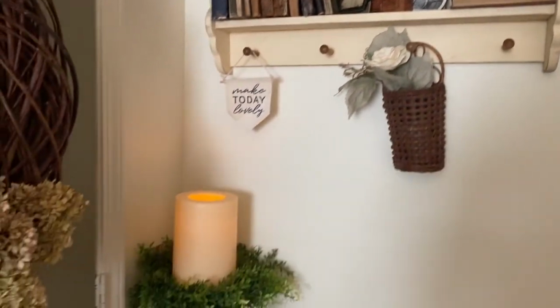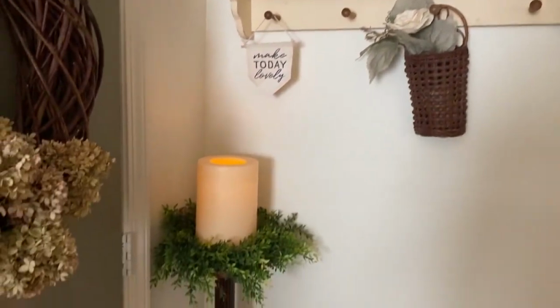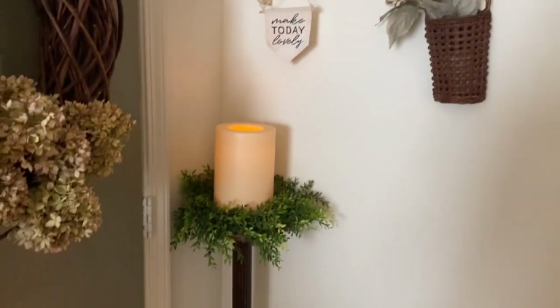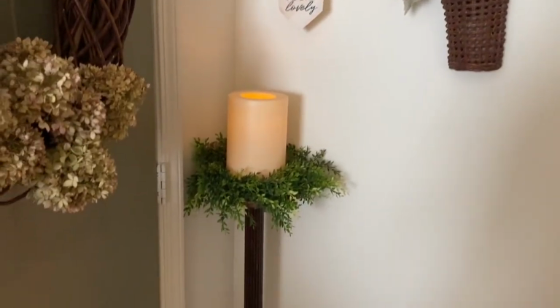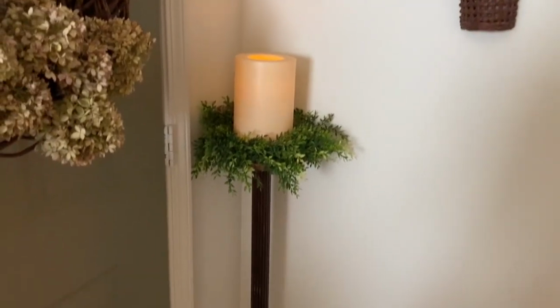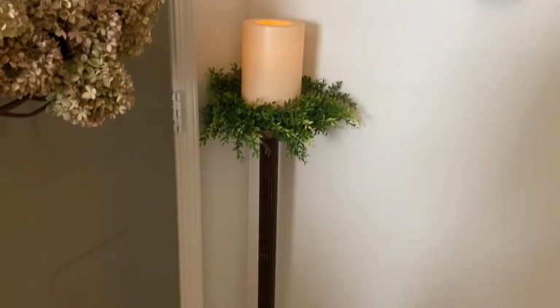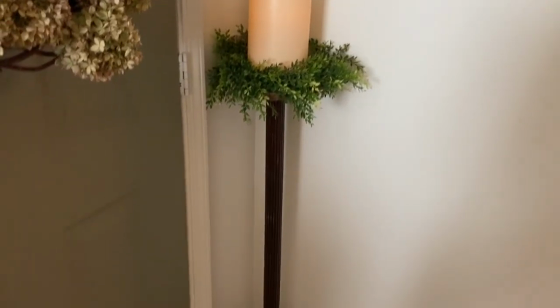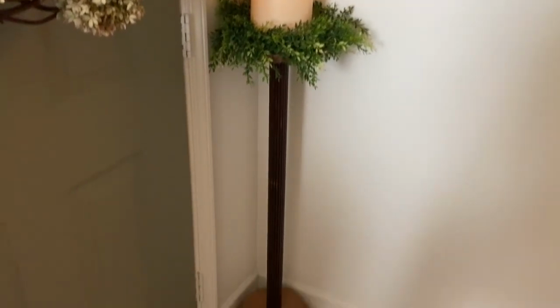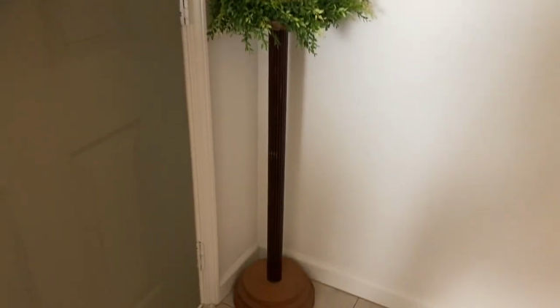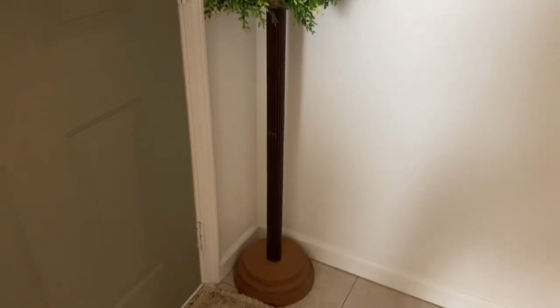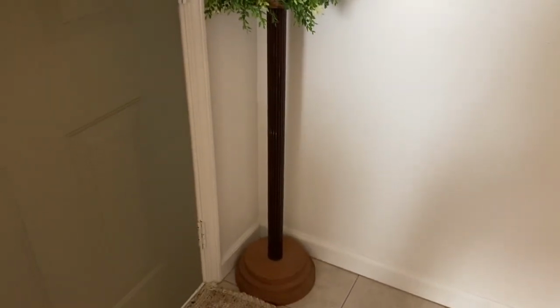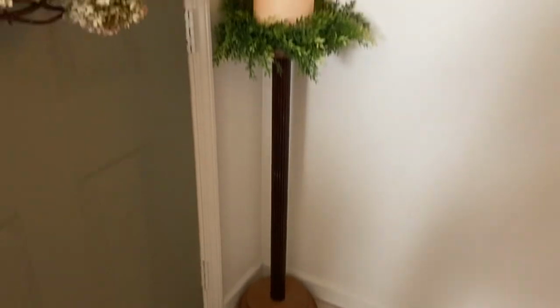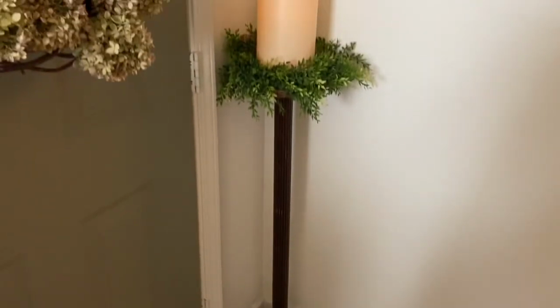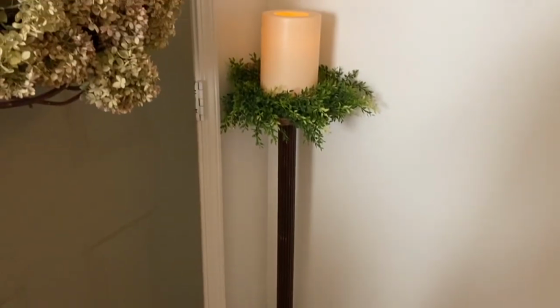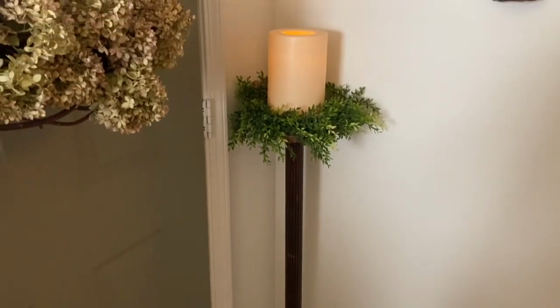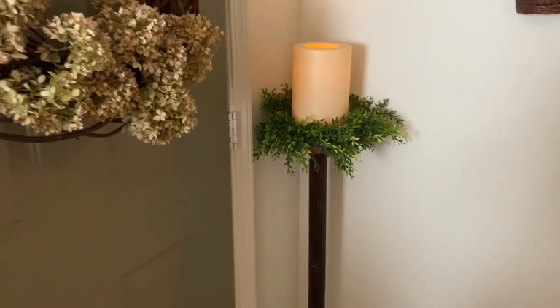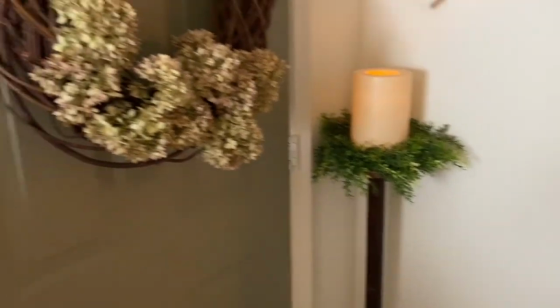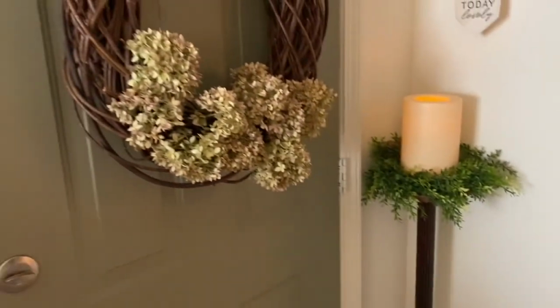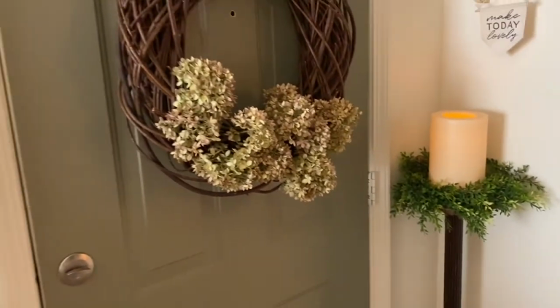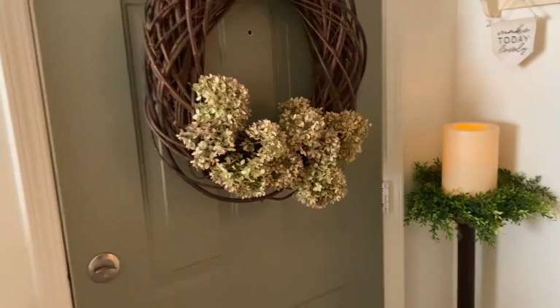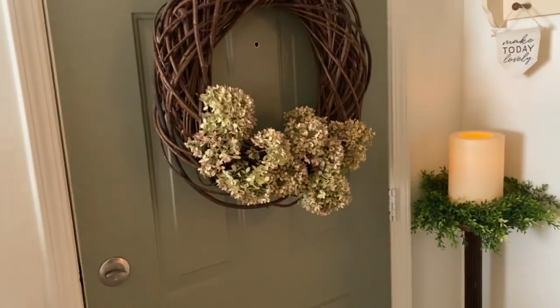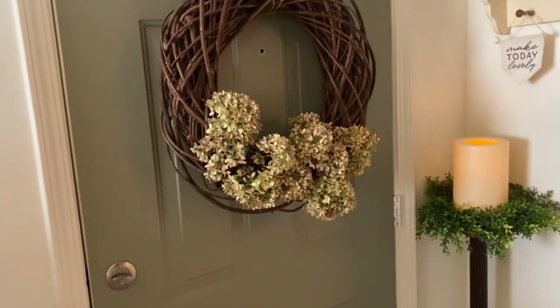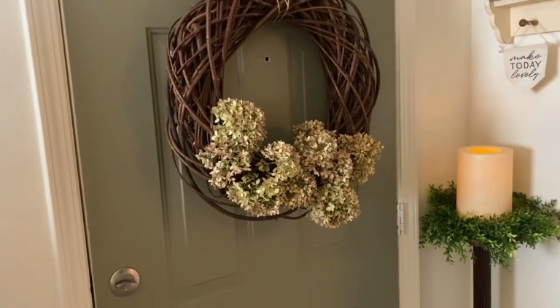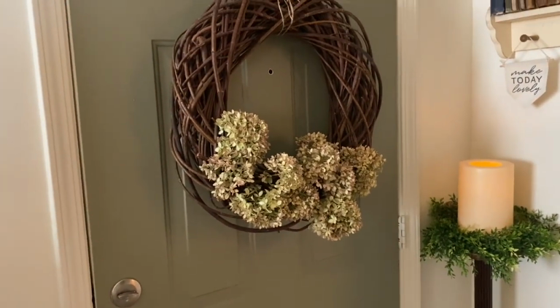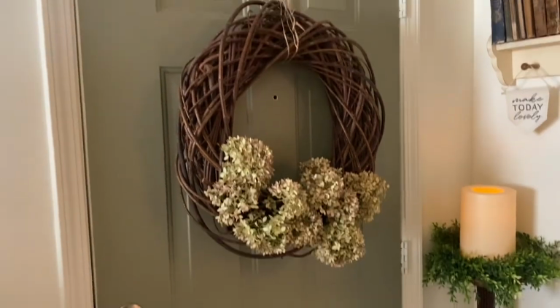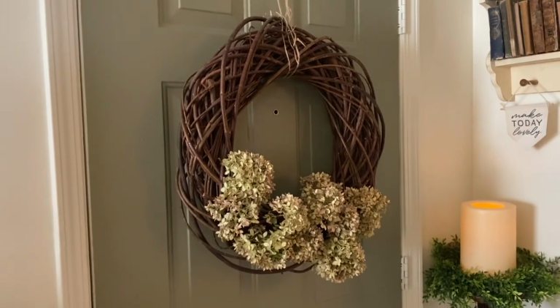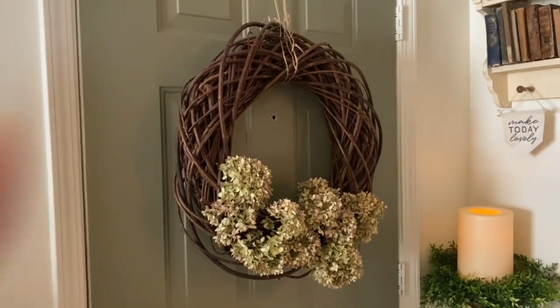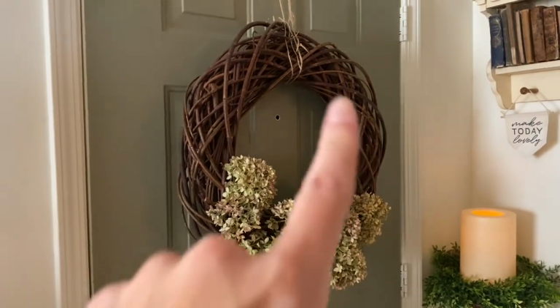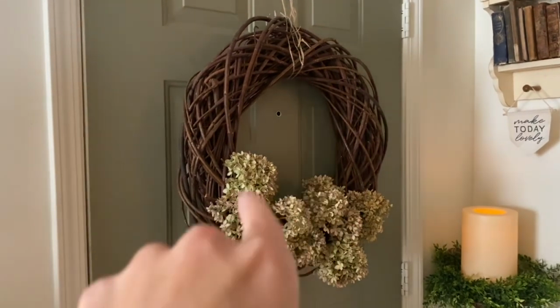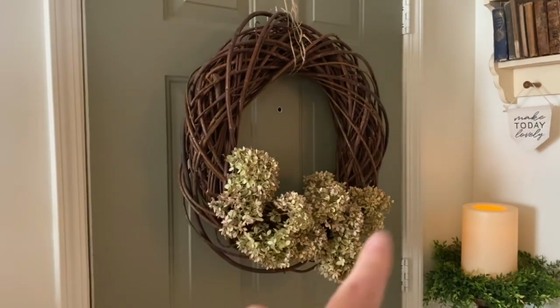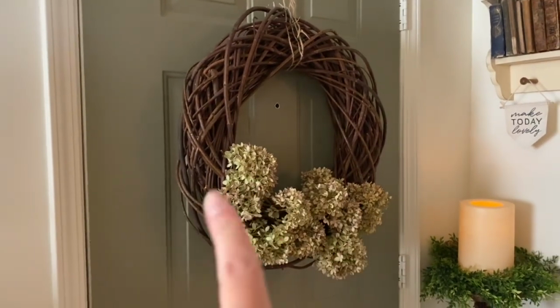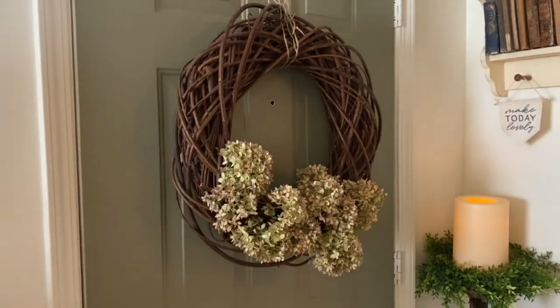I have this plant stand that I tried to turn into a candle holder. Some more hydrangeas from my garden. This wreath is from Goodwill.